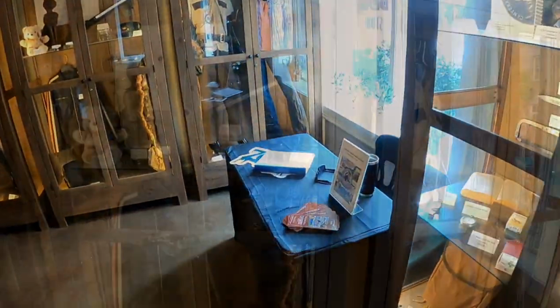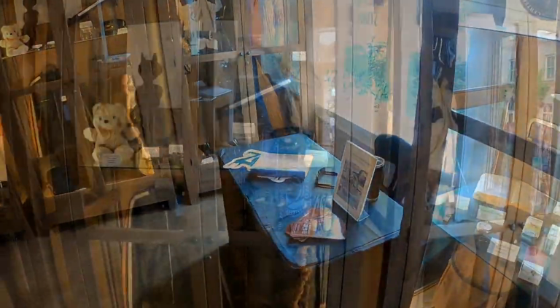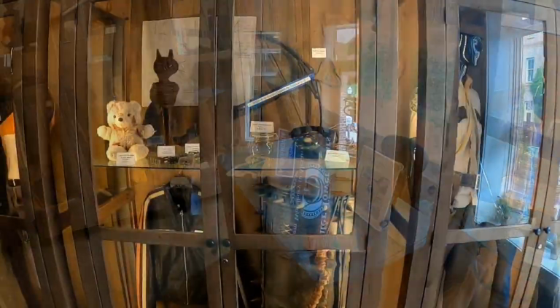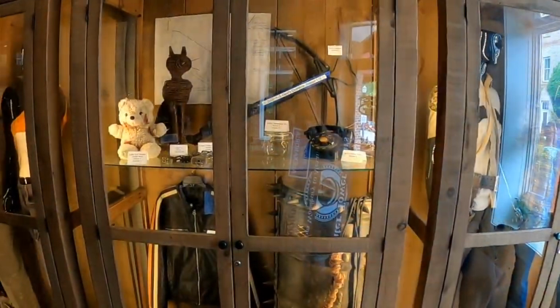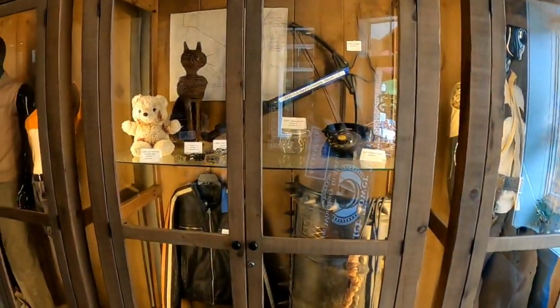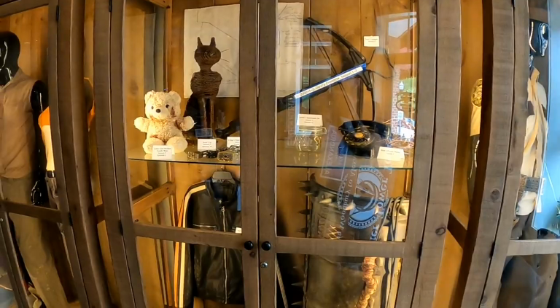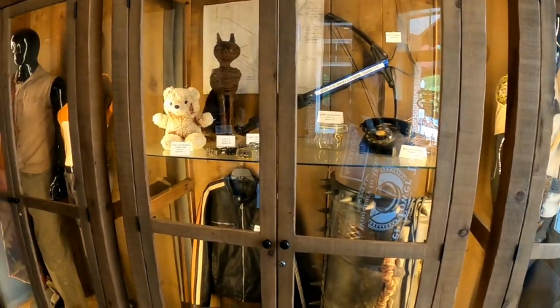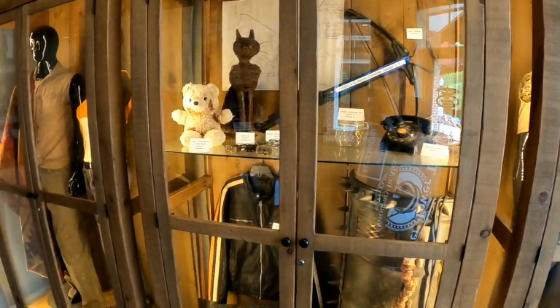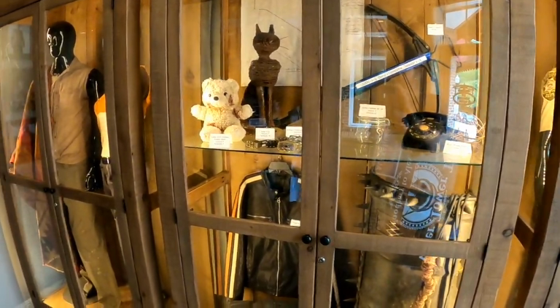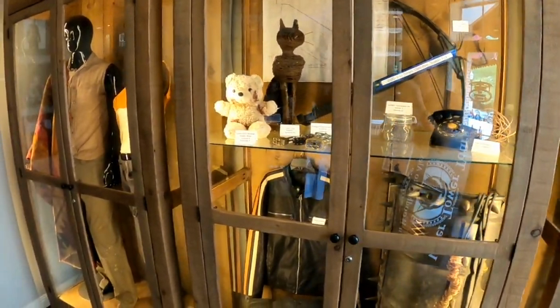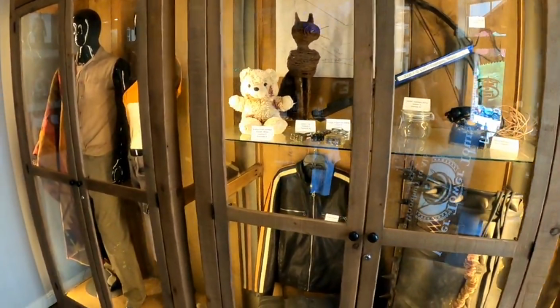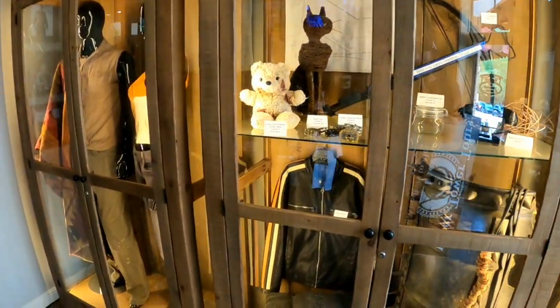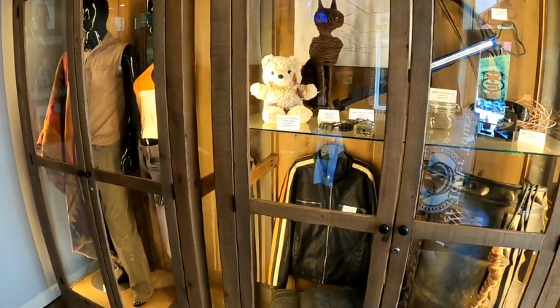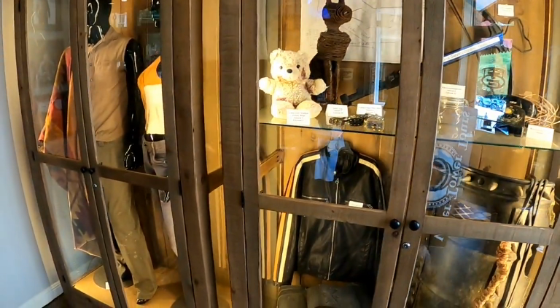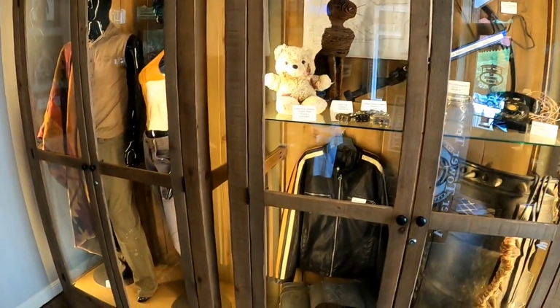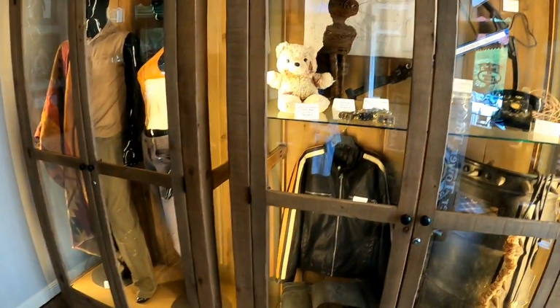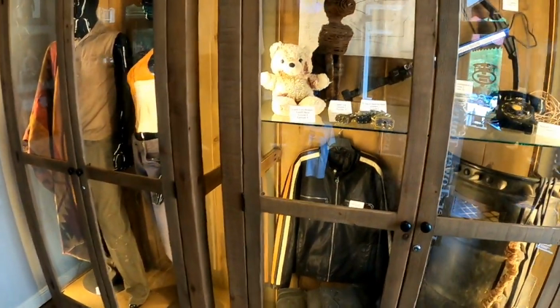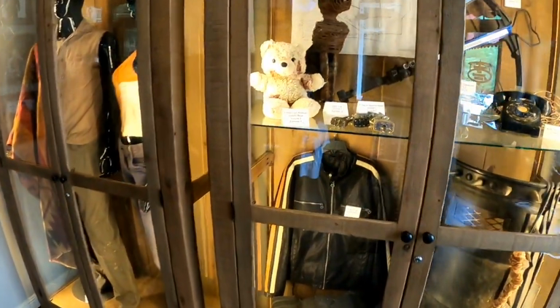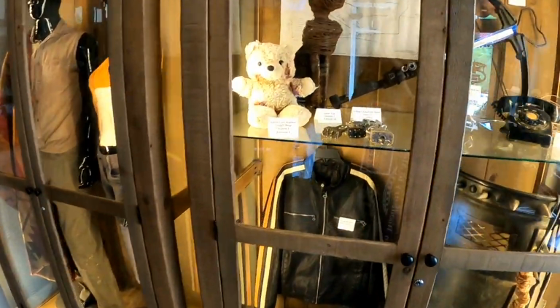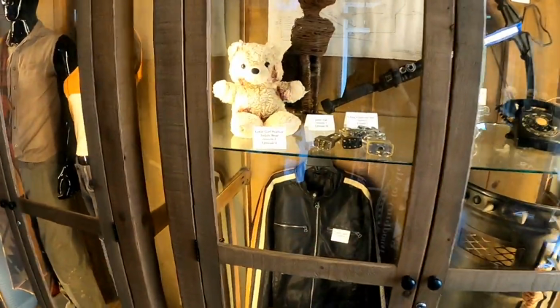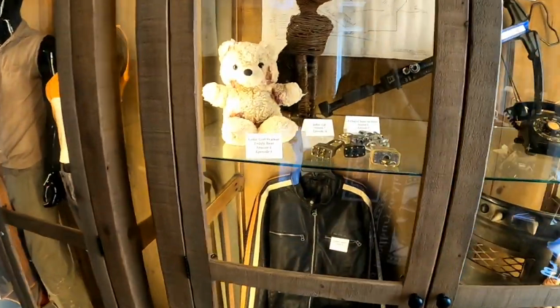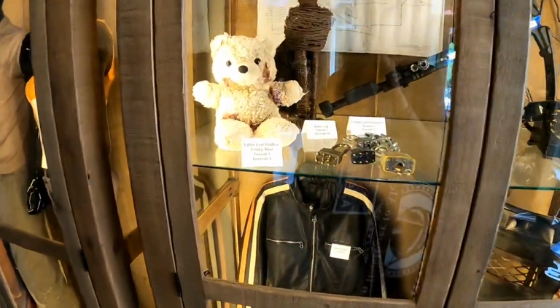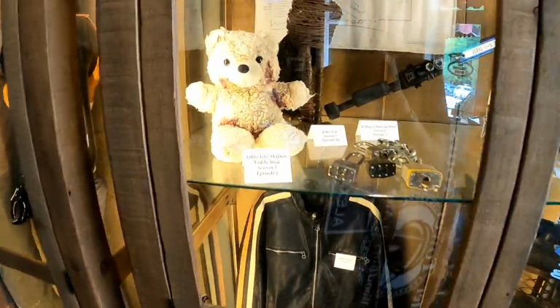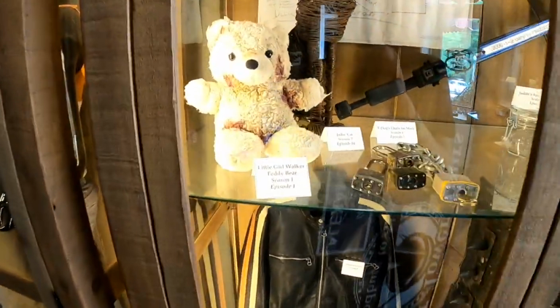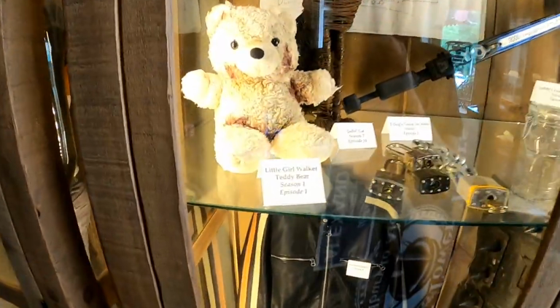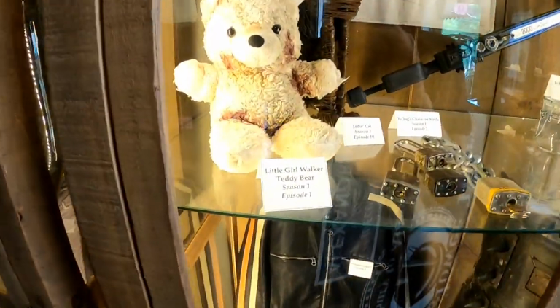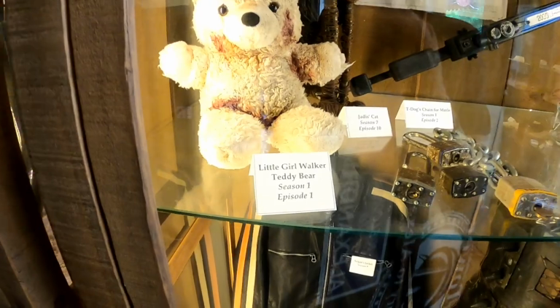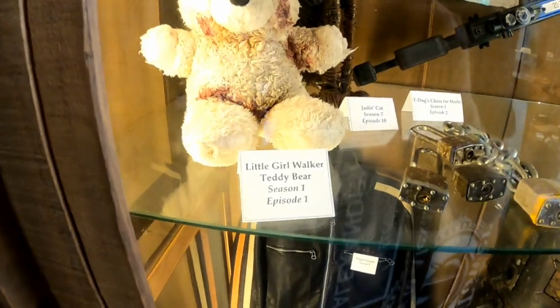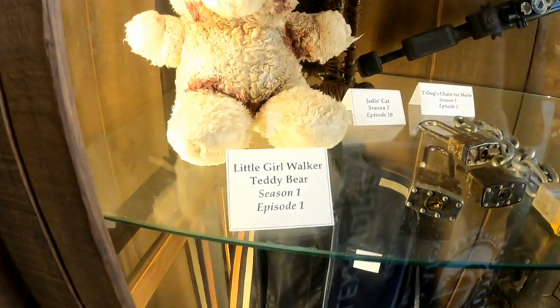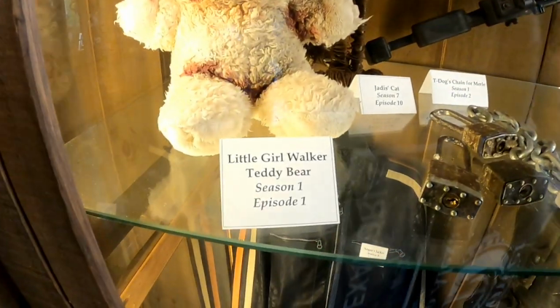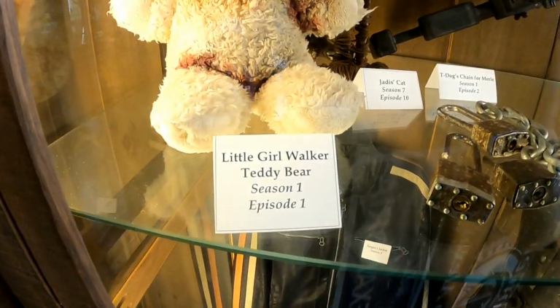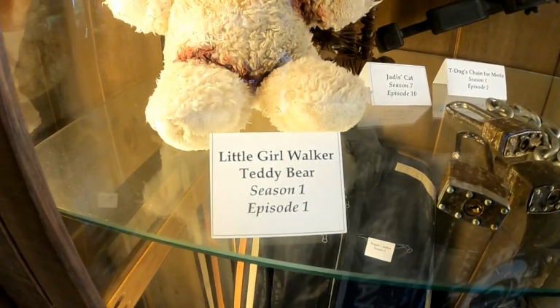It's been a while since I've shown you guys all these props. These props were screen-used in the show.